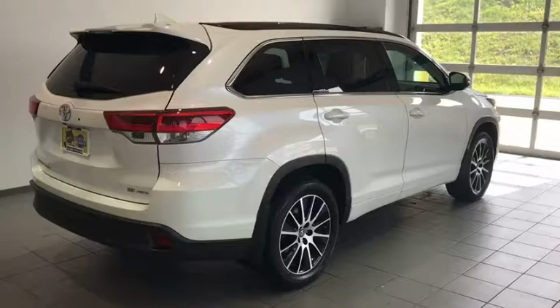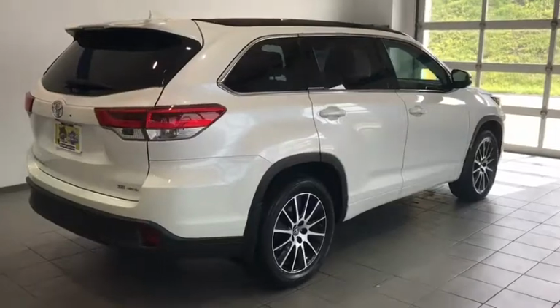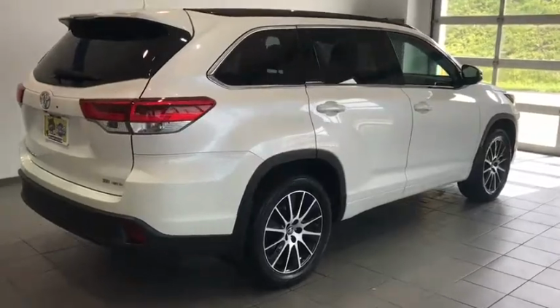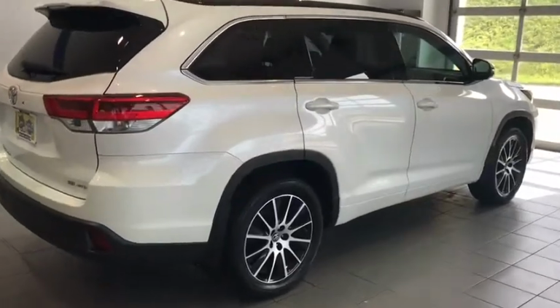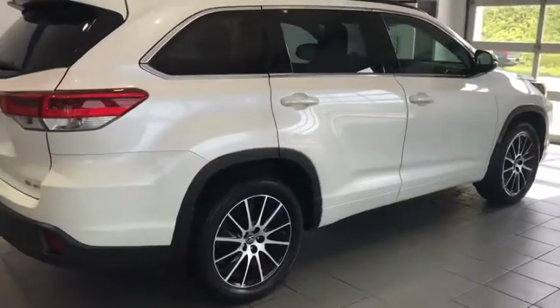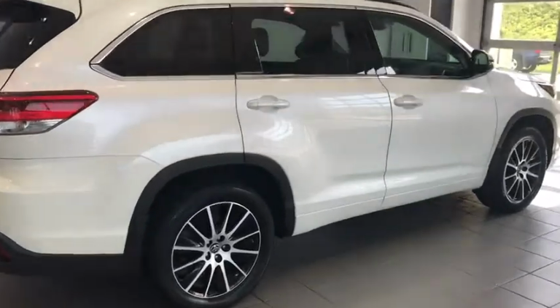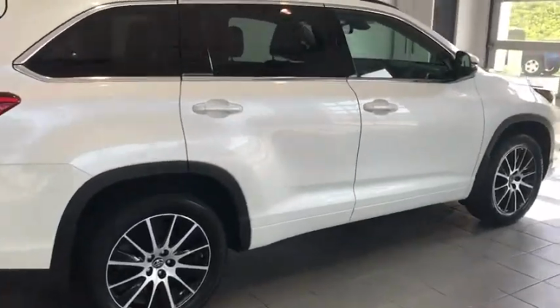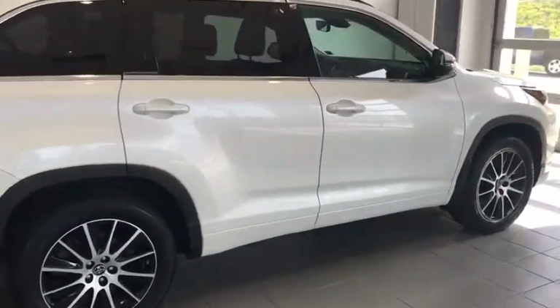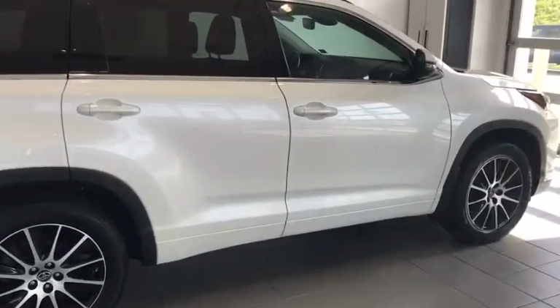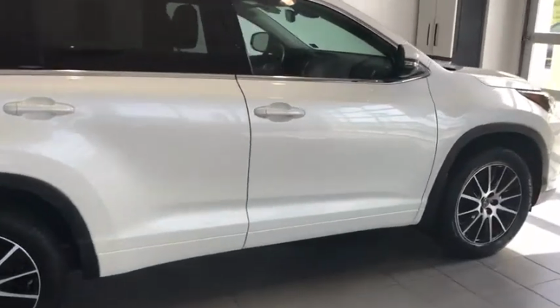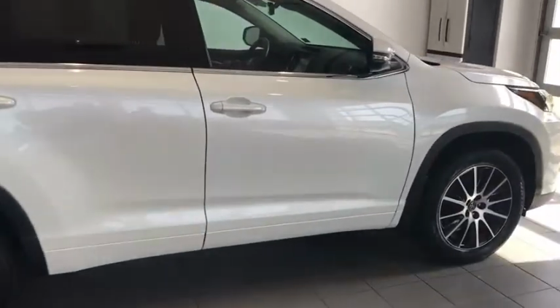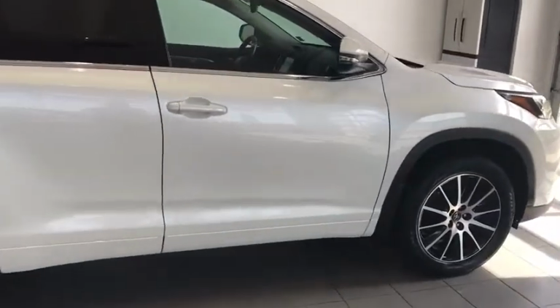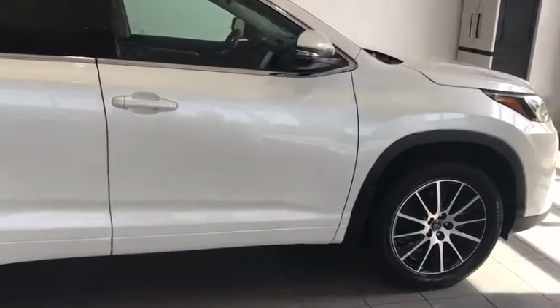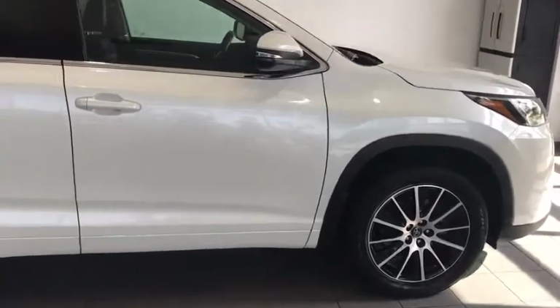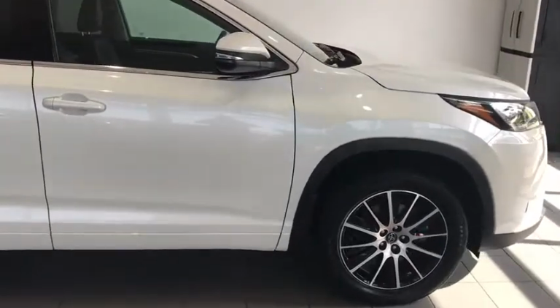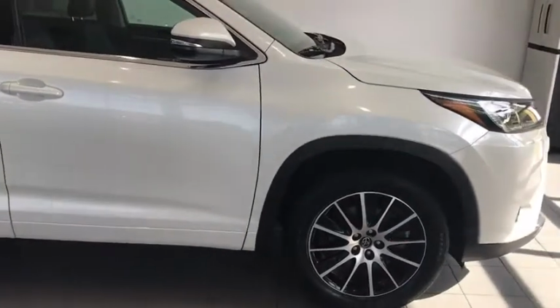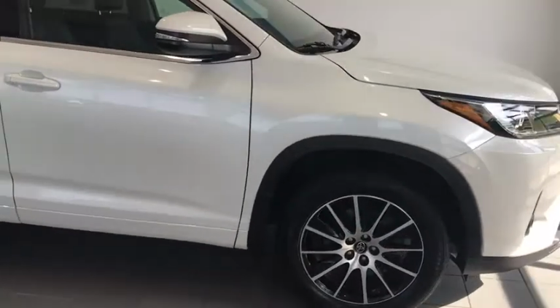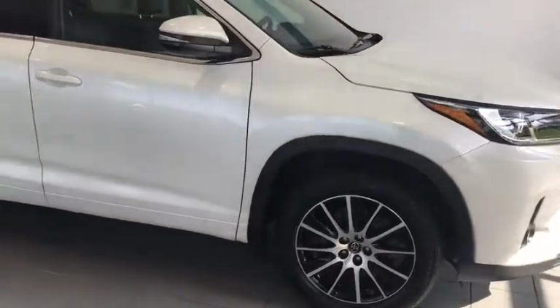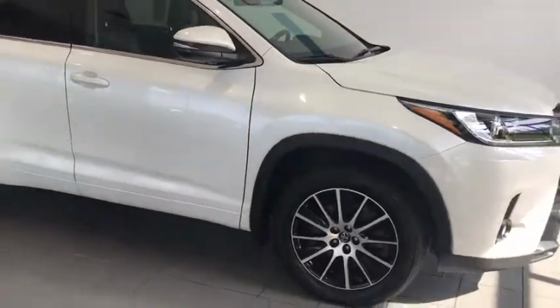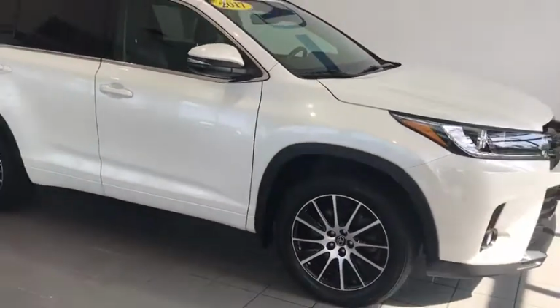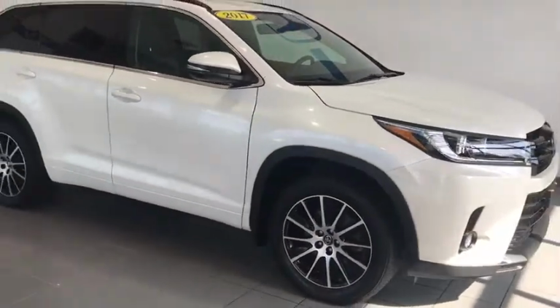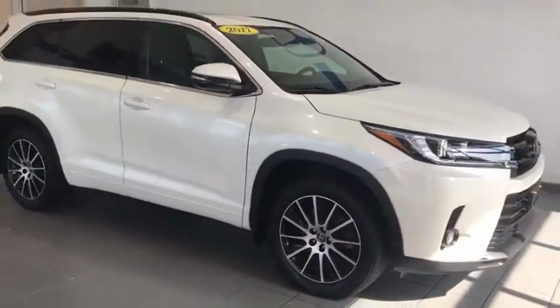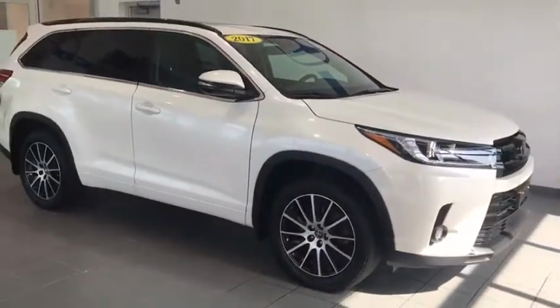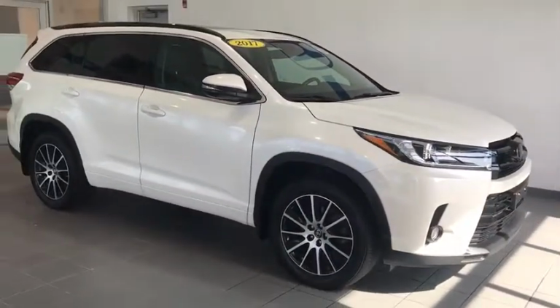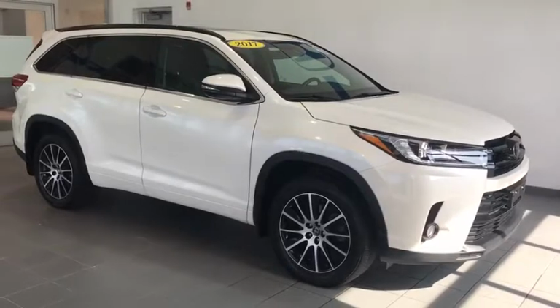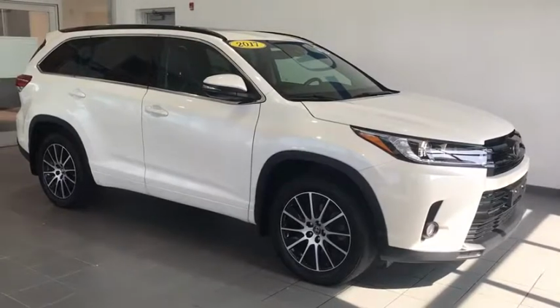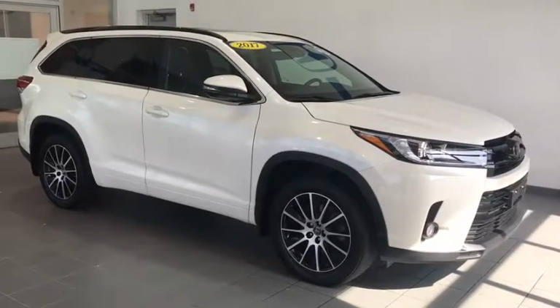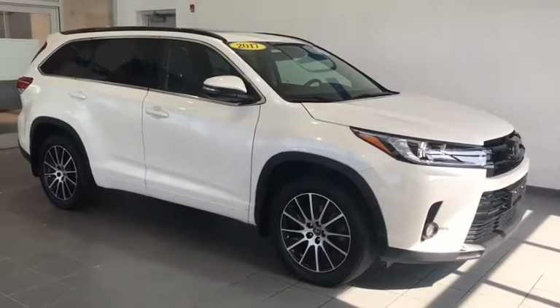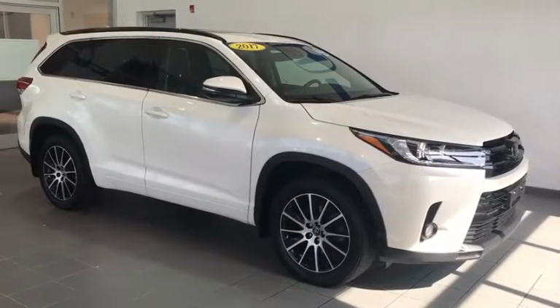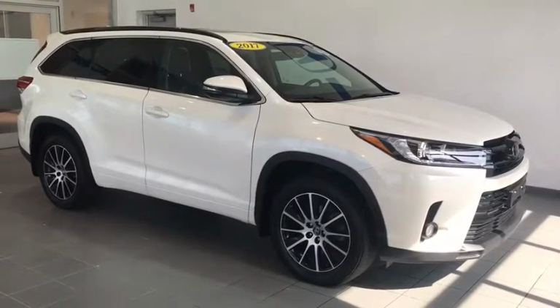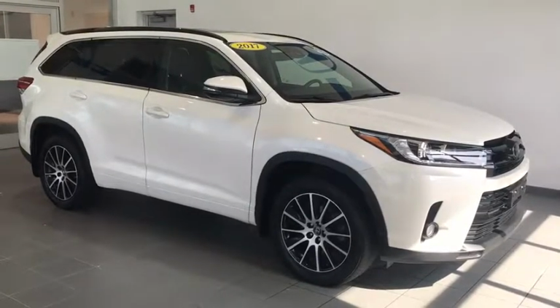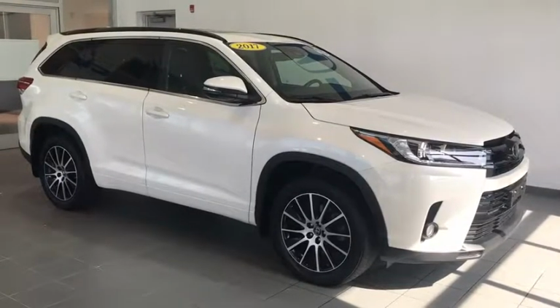Okay folks, today we have a 2017 Toyota Highlander SE. All-wheel drive, this vehicle is loaded. Nice white pearl coat metallic with the privacy glass in the back. This vehicle is super sleek.